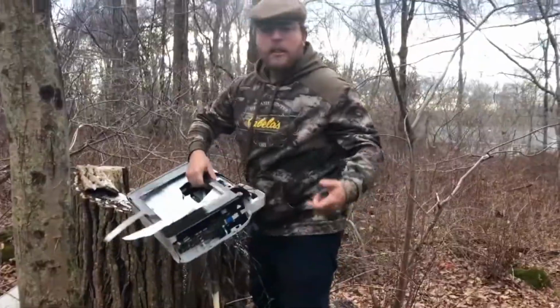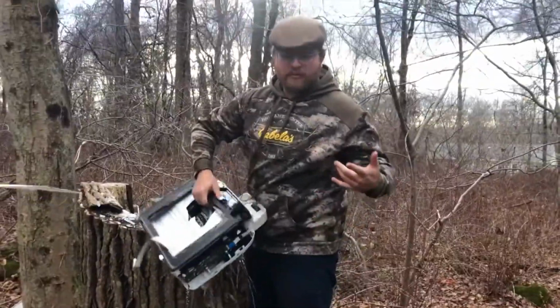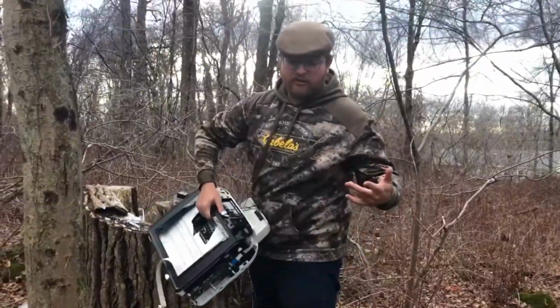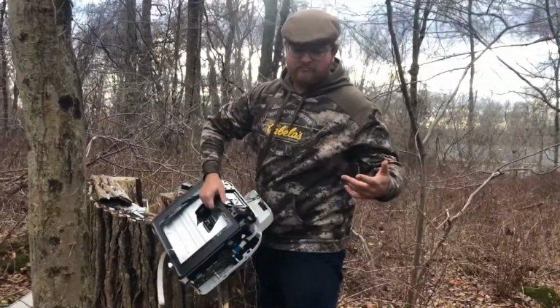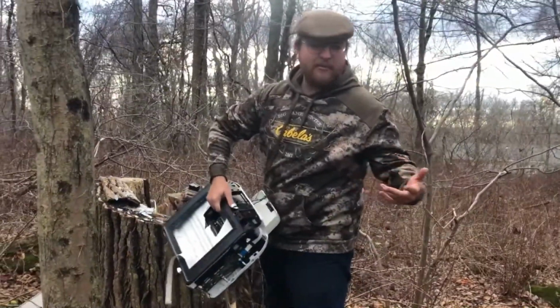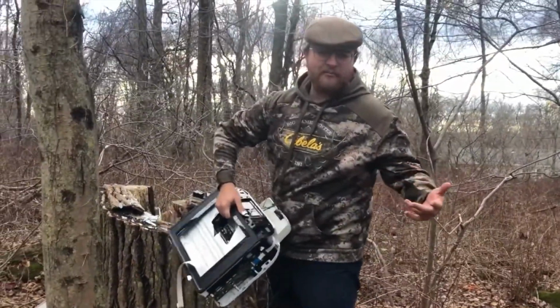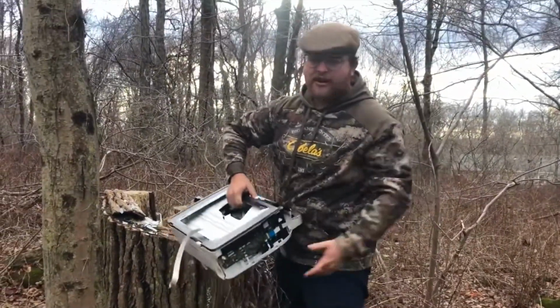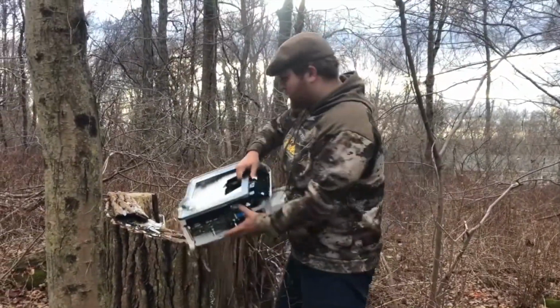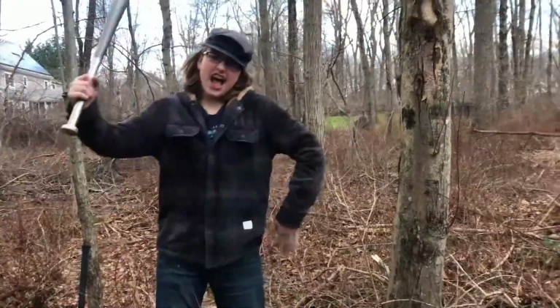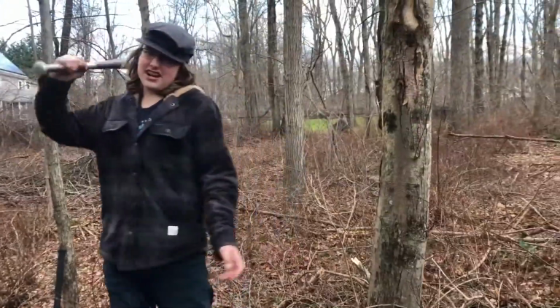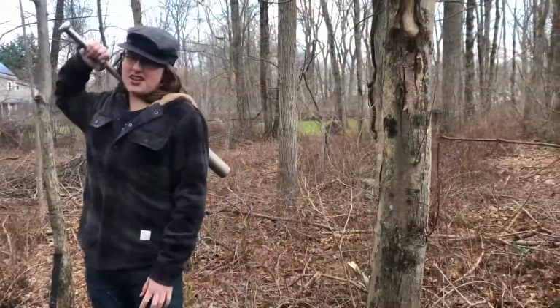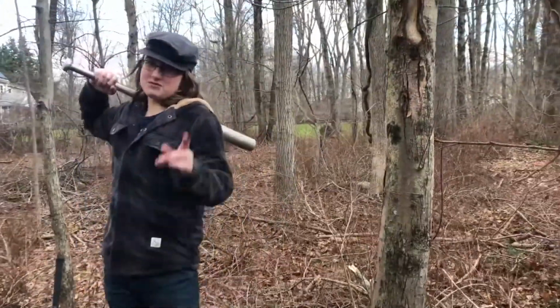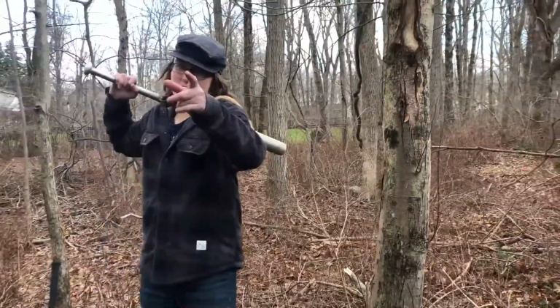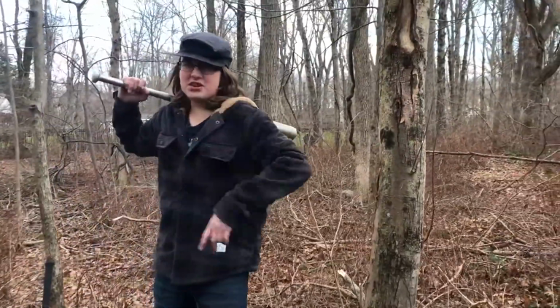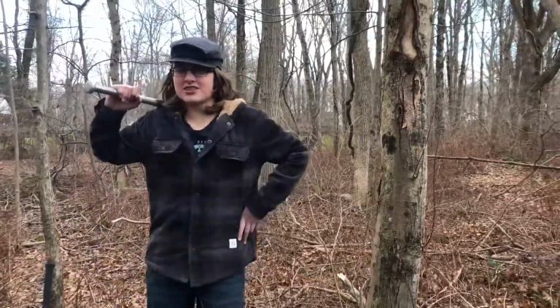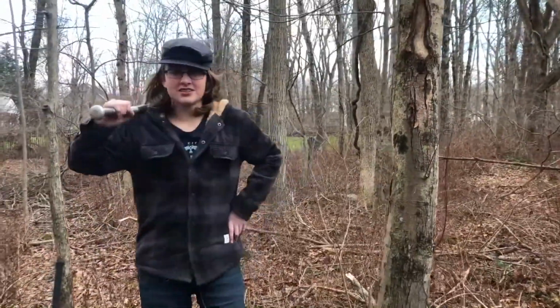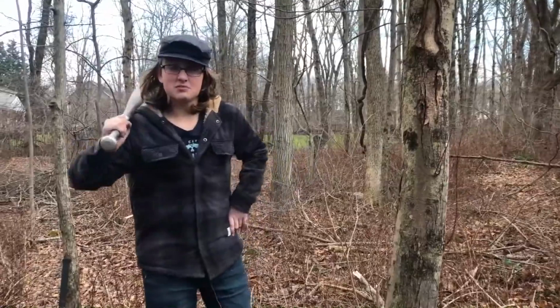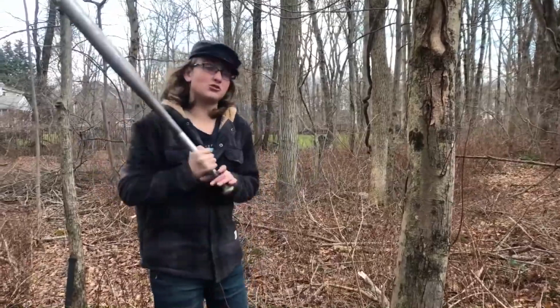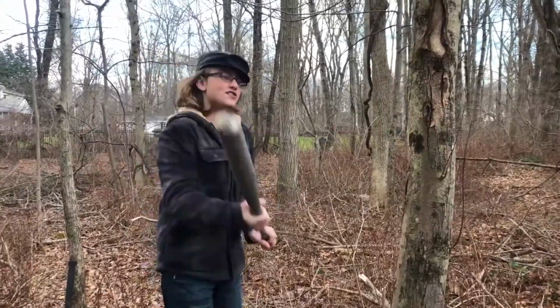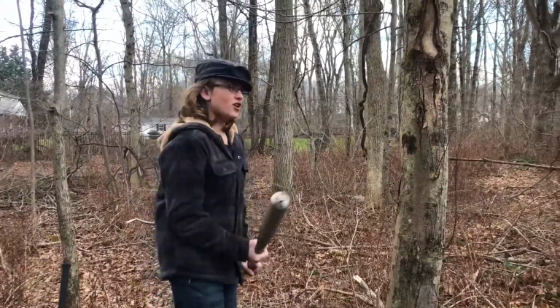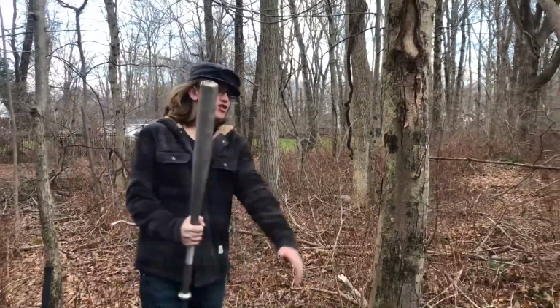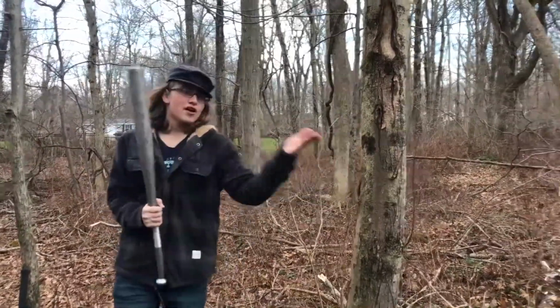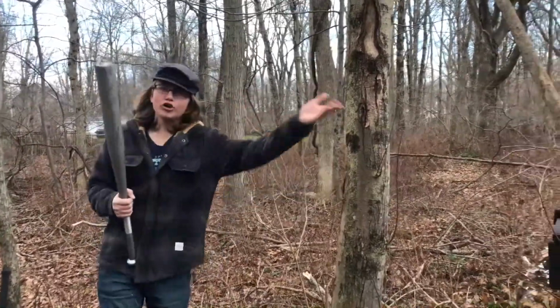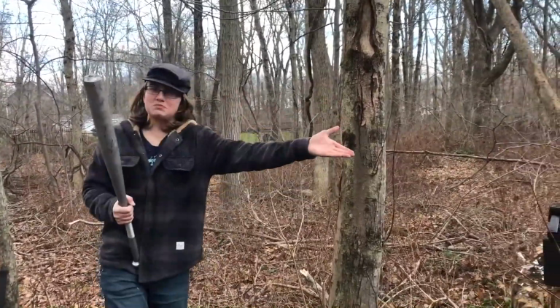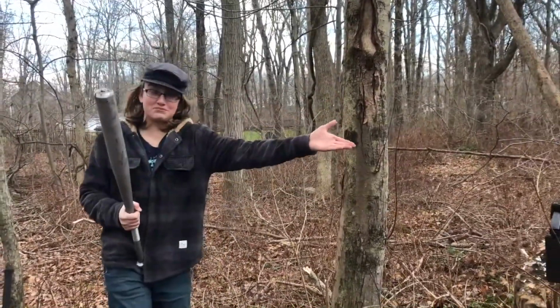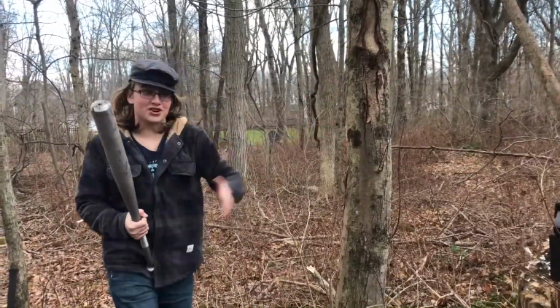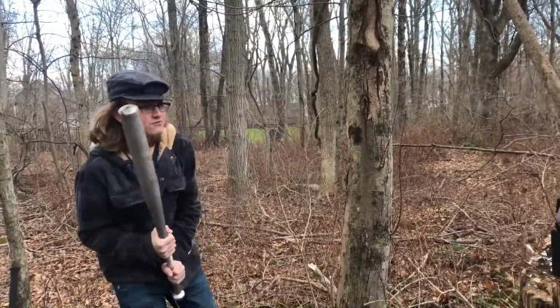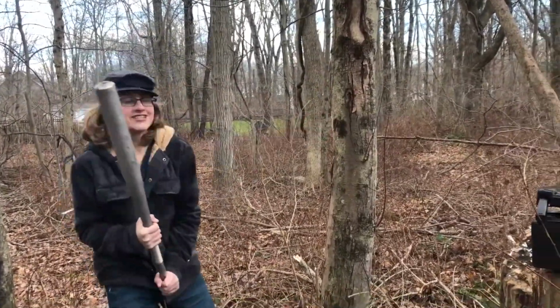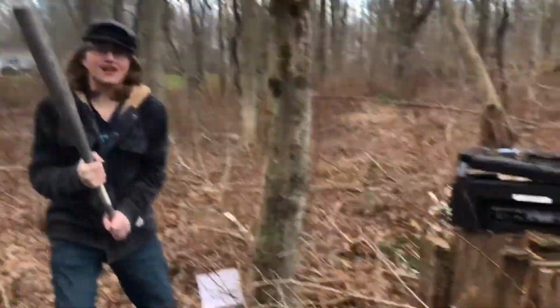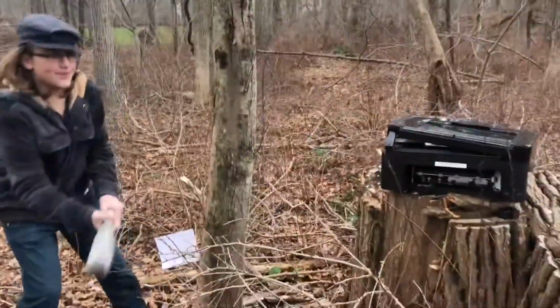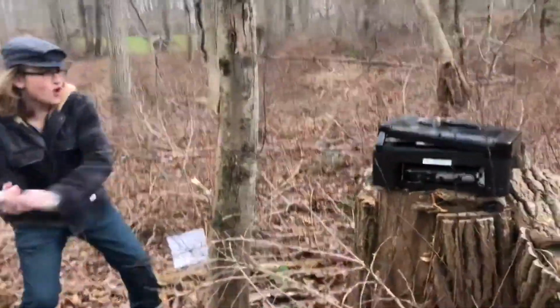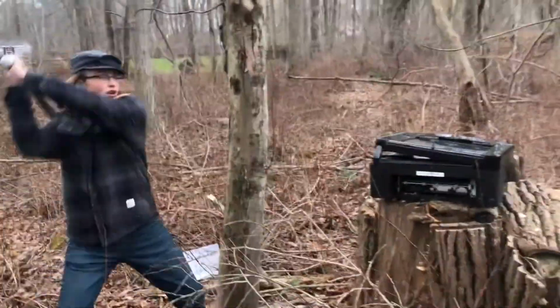This printer — maybe it's seen better days. As you guys saw there, there's my brother — he is special. Now, here's my ALTO SPECIAL printer, which is not special no more!